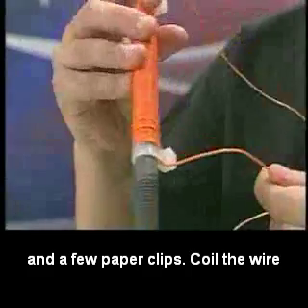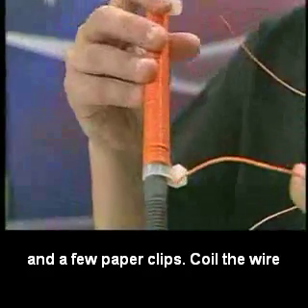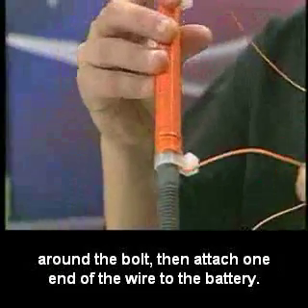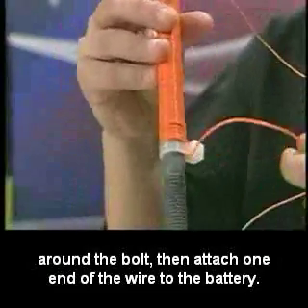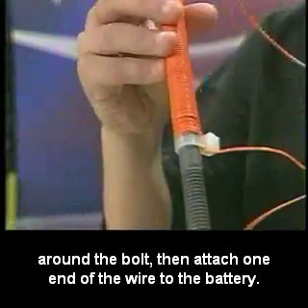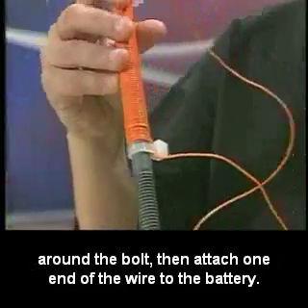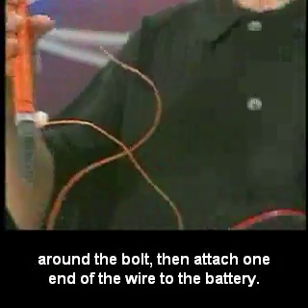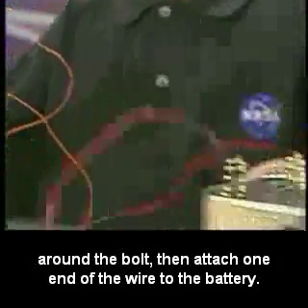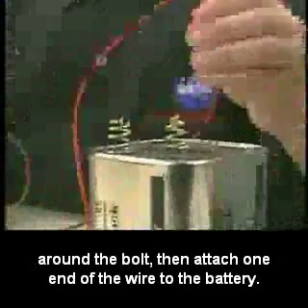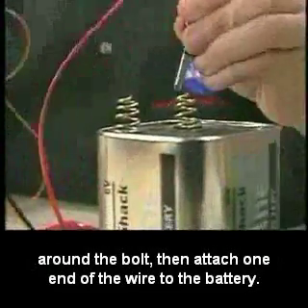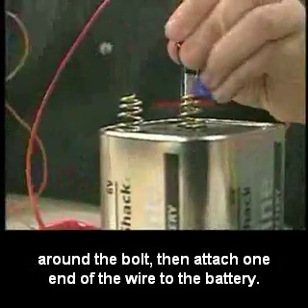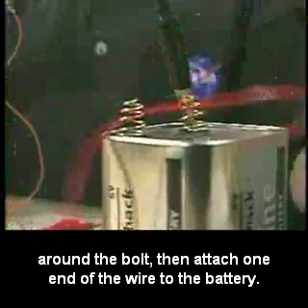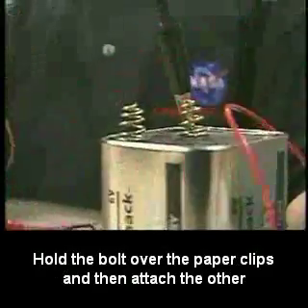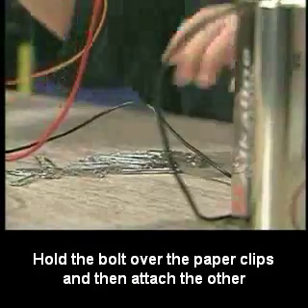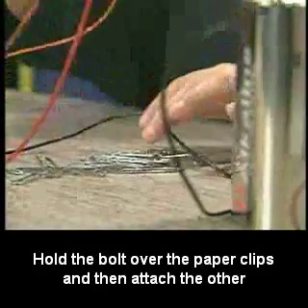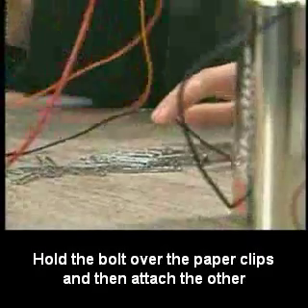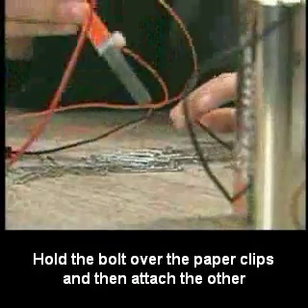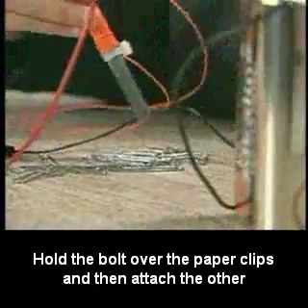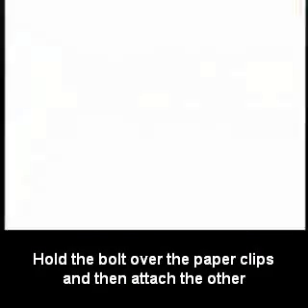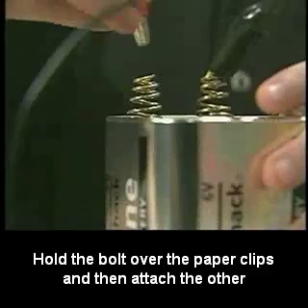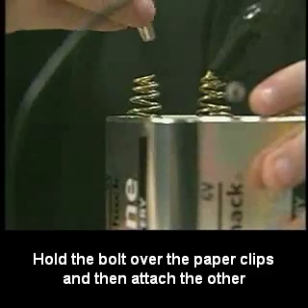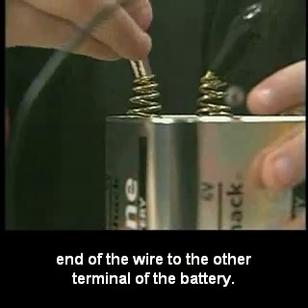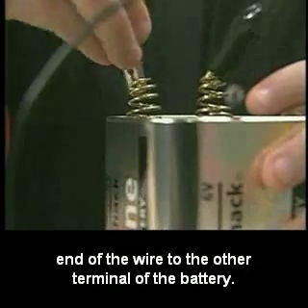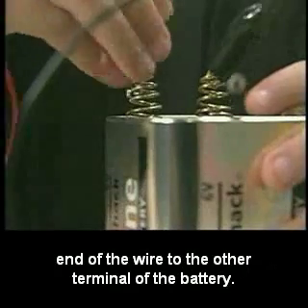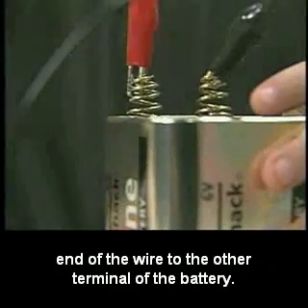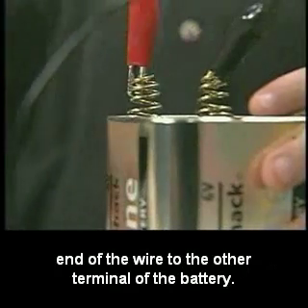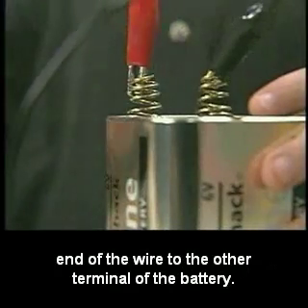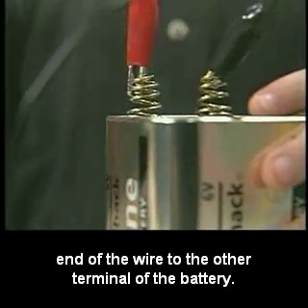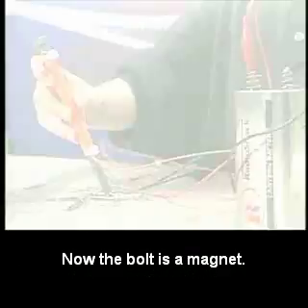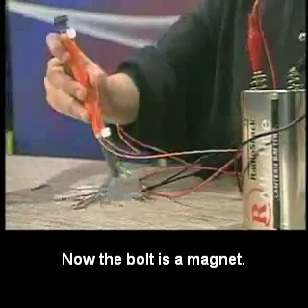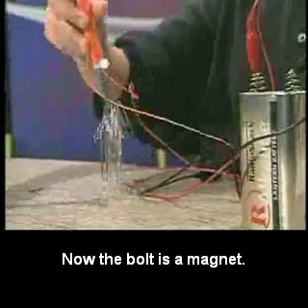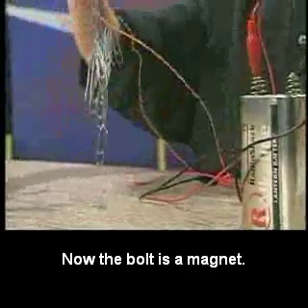Coil the wire around the bolt, then attach one end of the wire to the battery. Pull the bolt over the paper clips and then attach the other end of the wire to the other terminal of the battery. Now the bolt is a magnet.